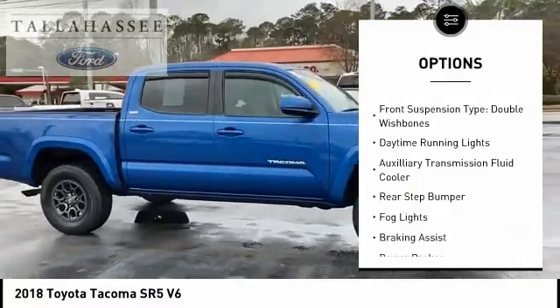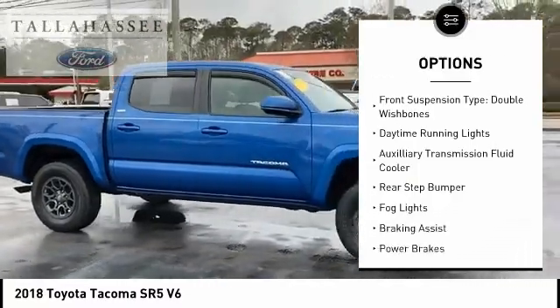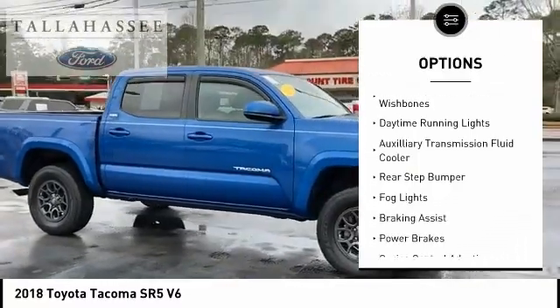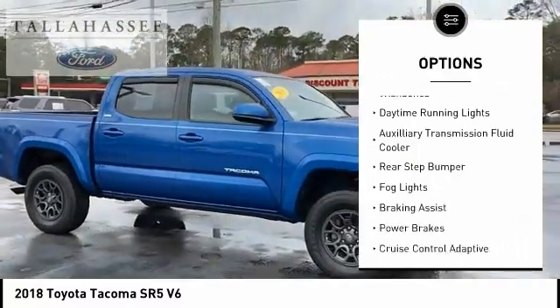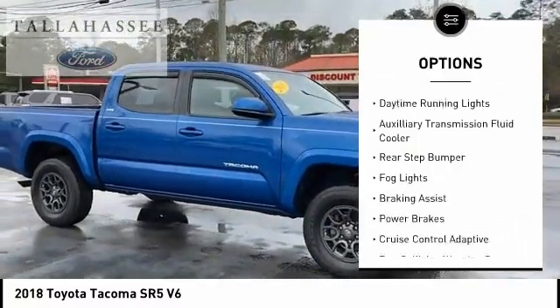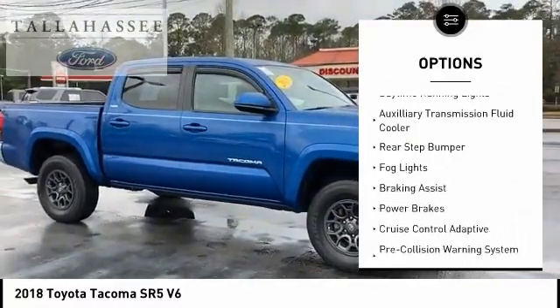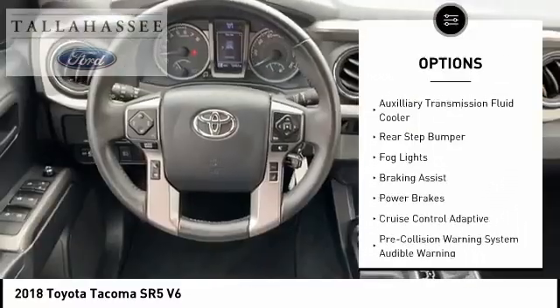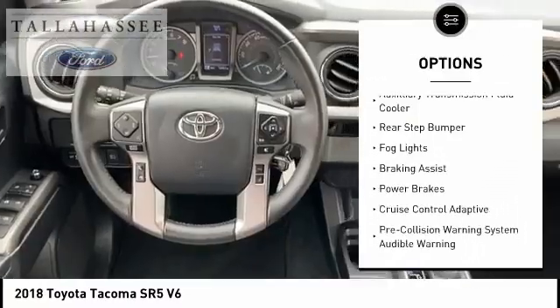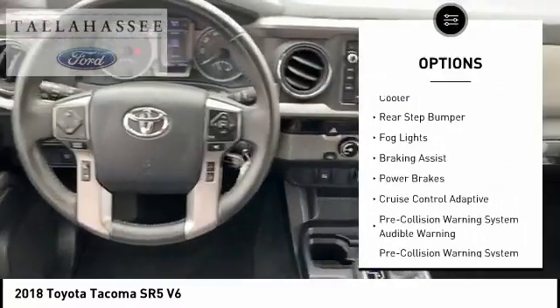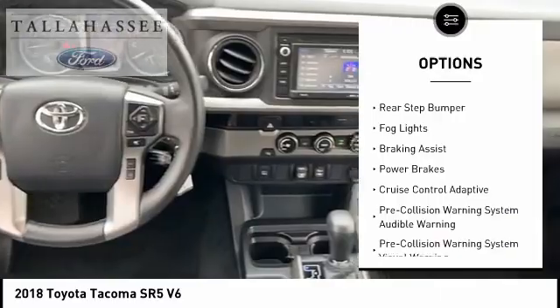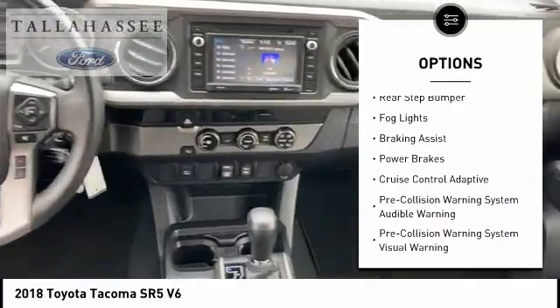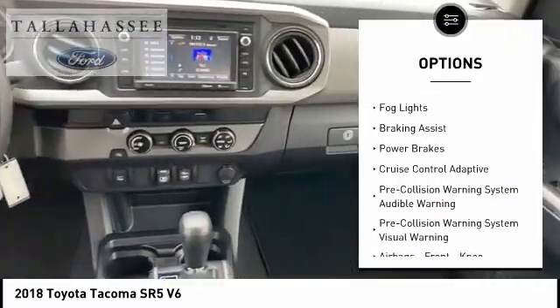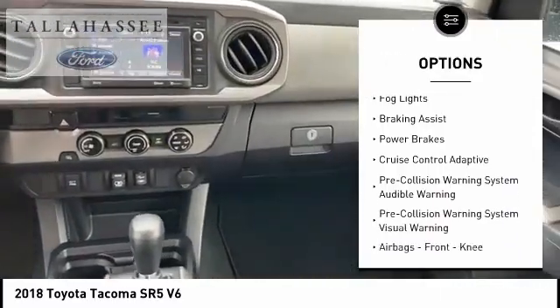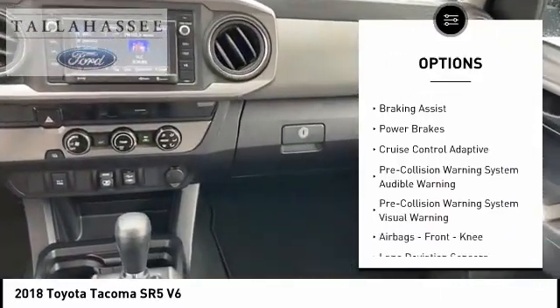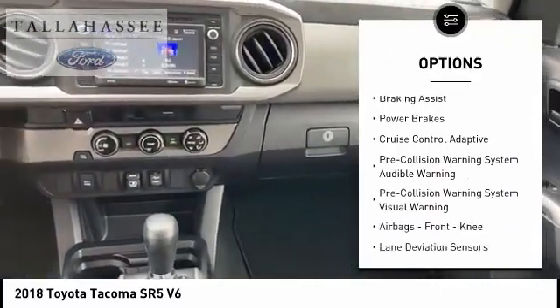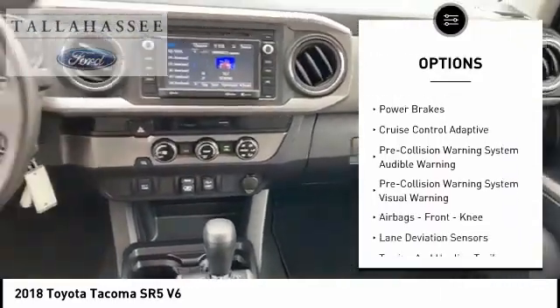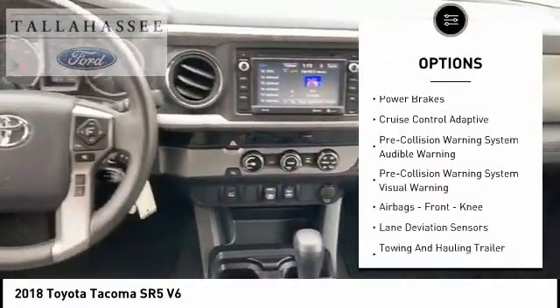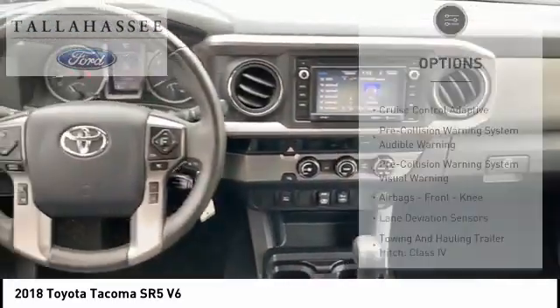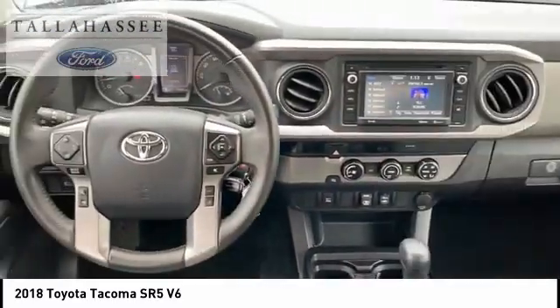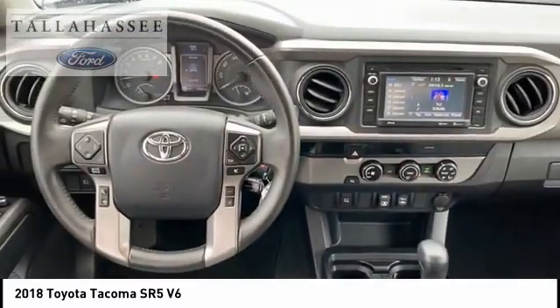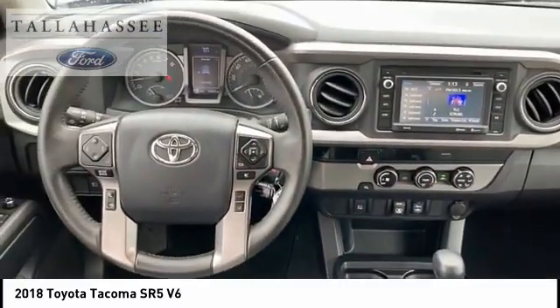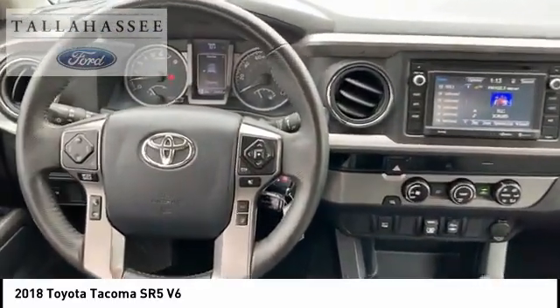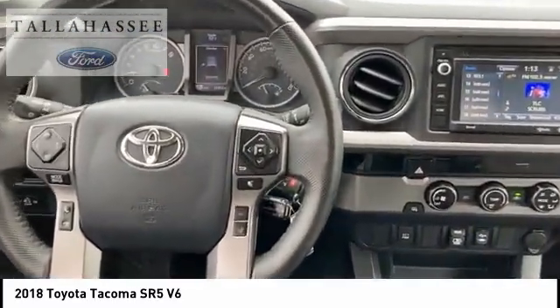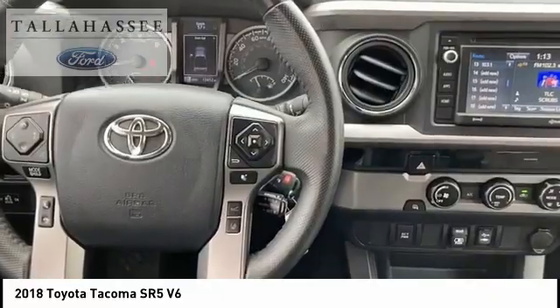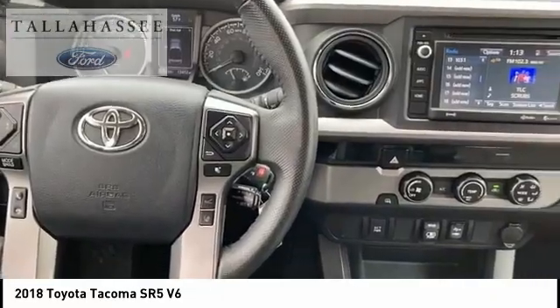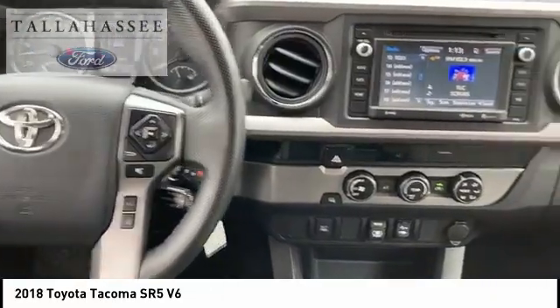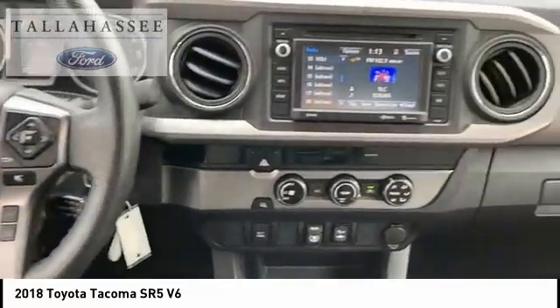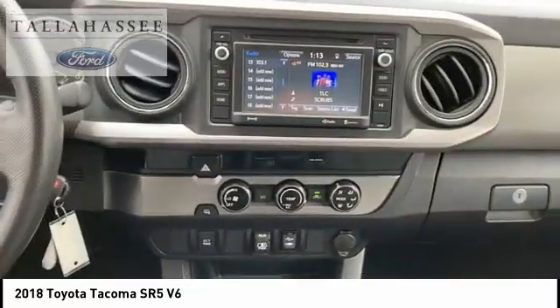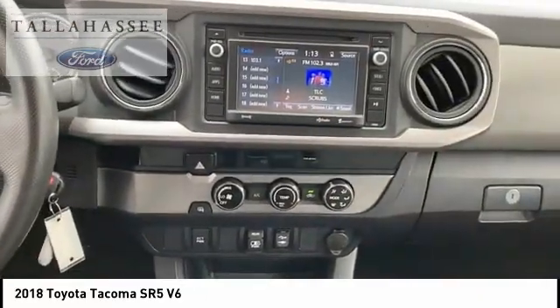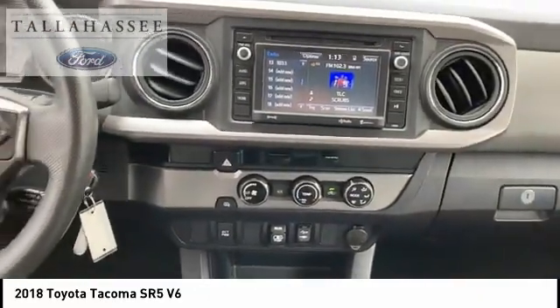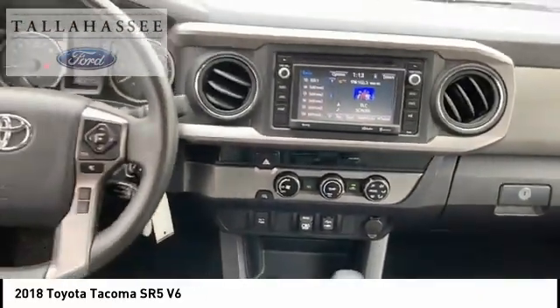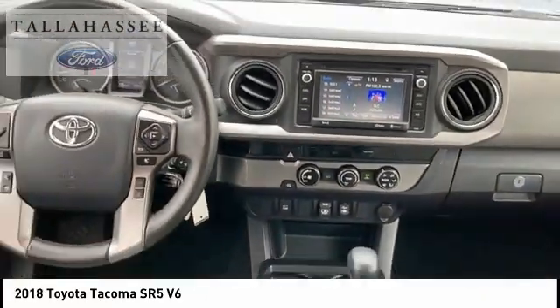Front suspension type: strut and double wishbones. Daytime running lights, auxiliary transmission fluid cooler, rear step bumper, fog lights, braking assist, power brakes.